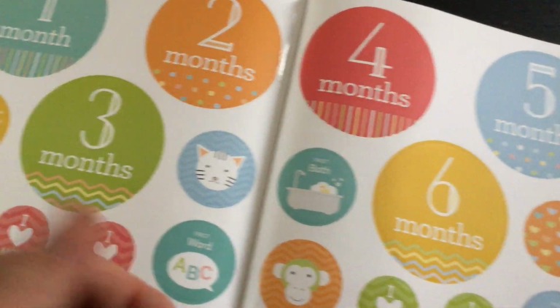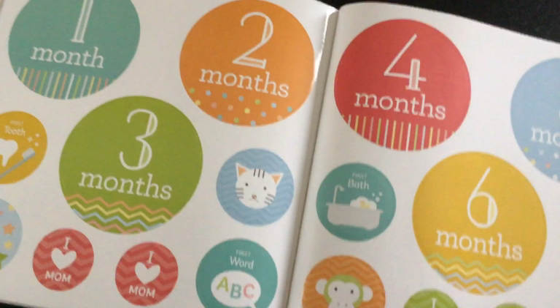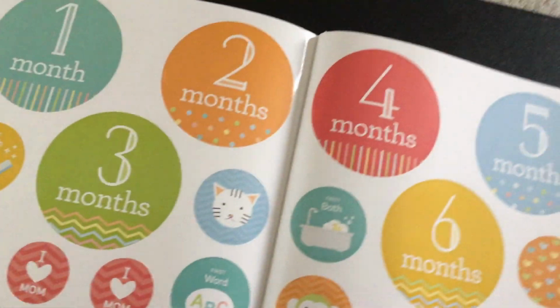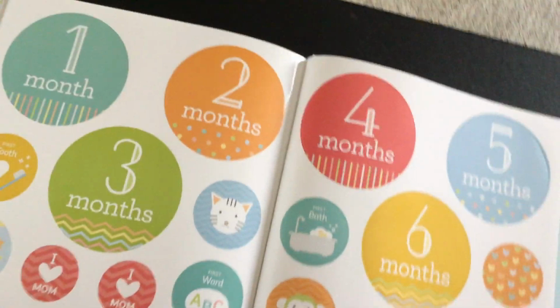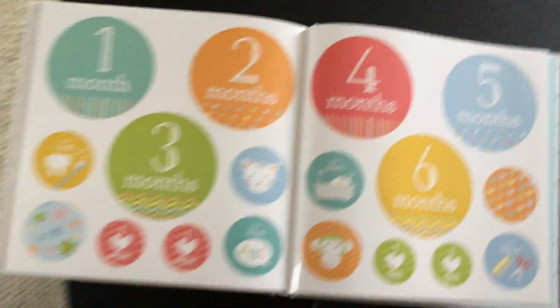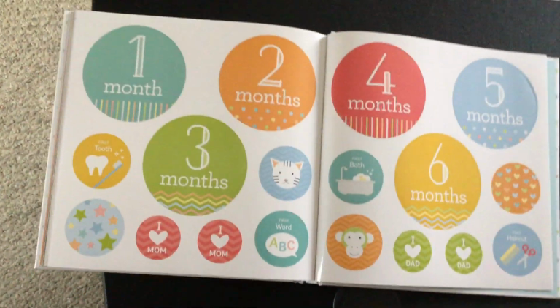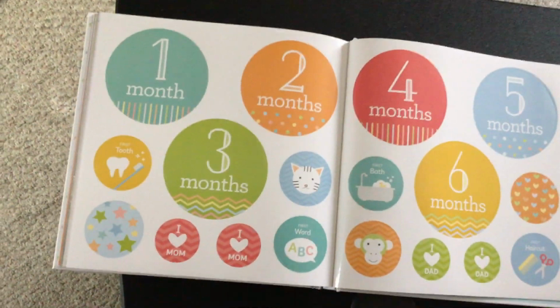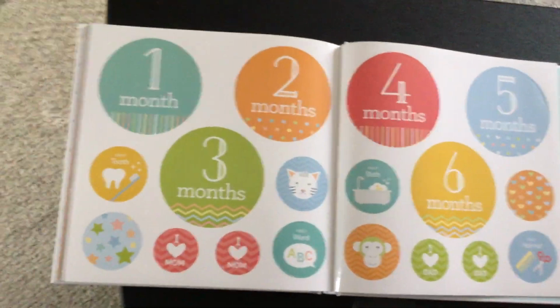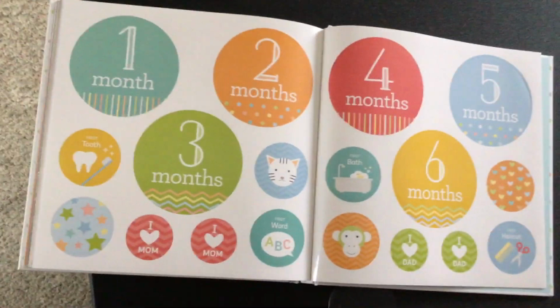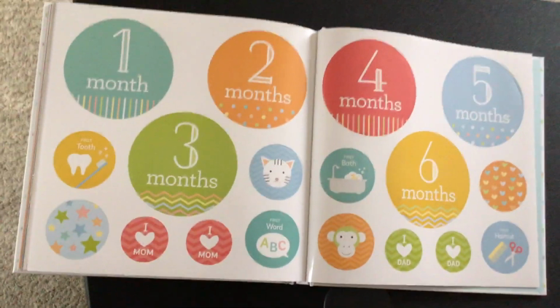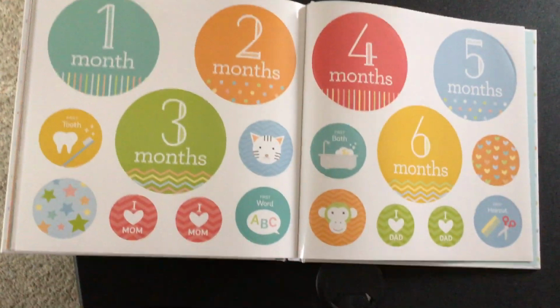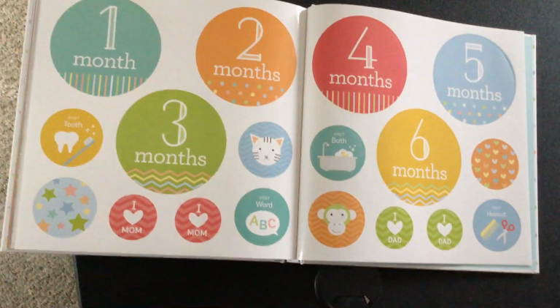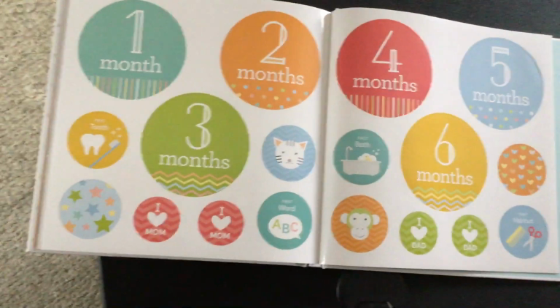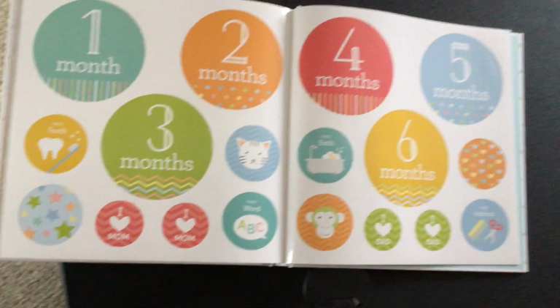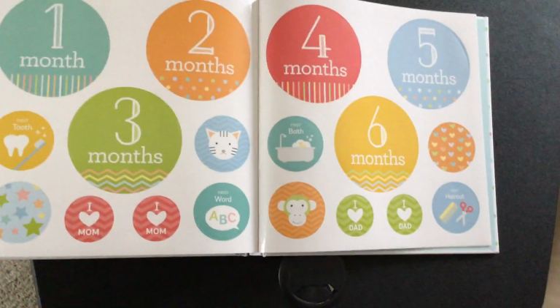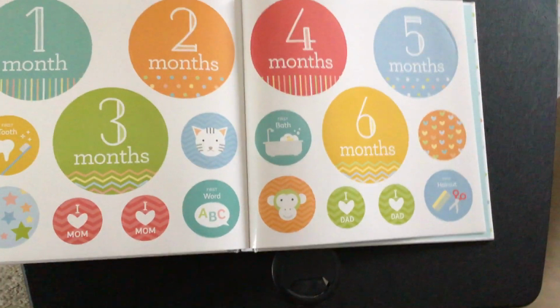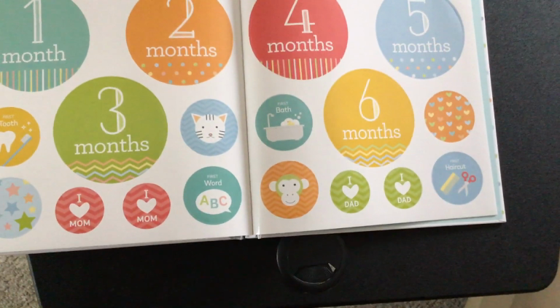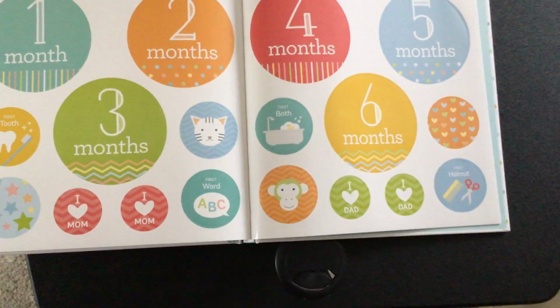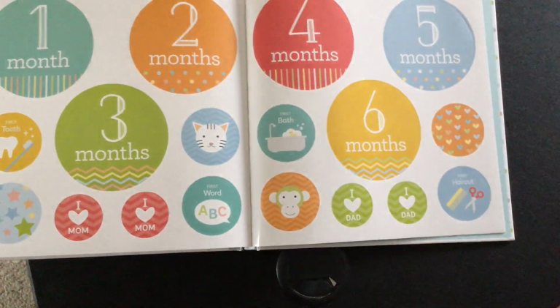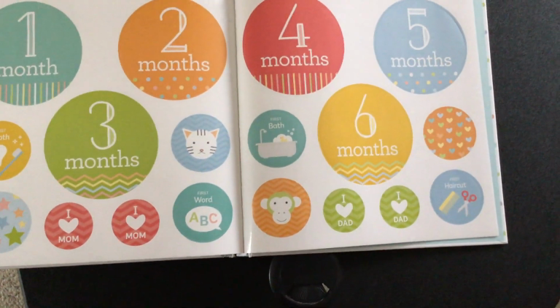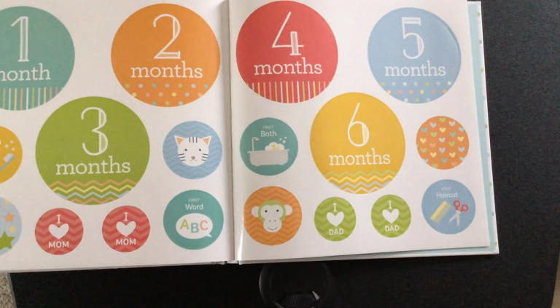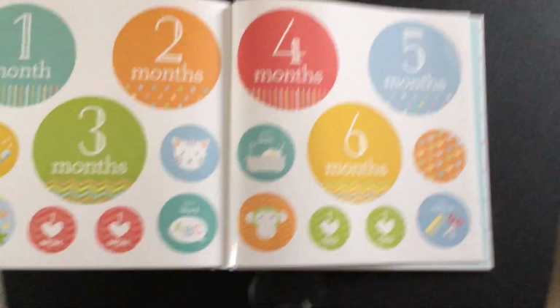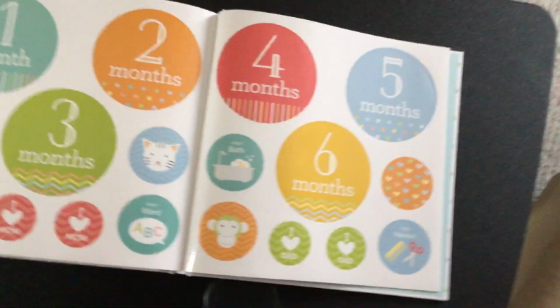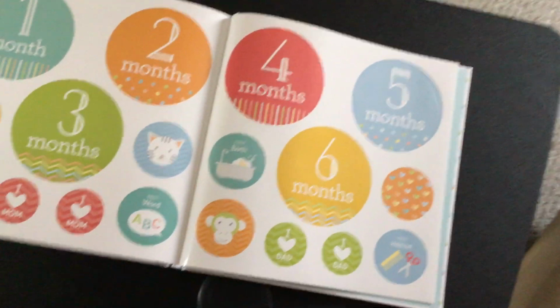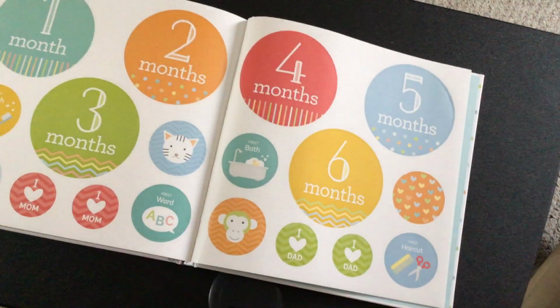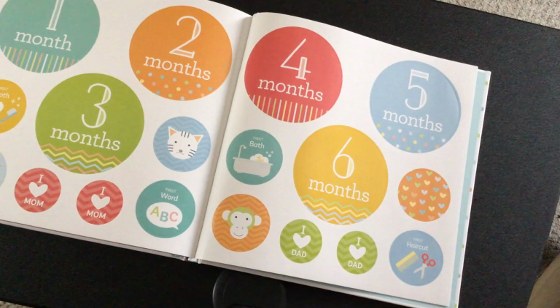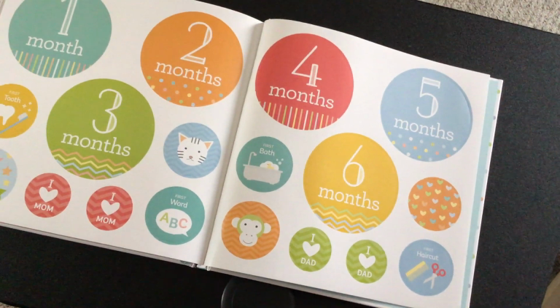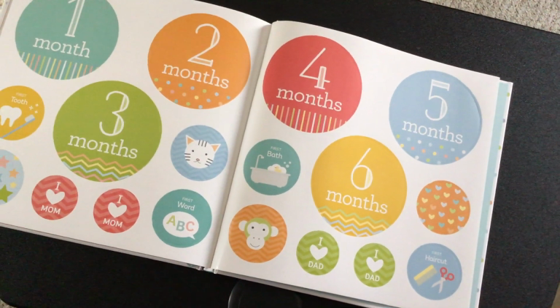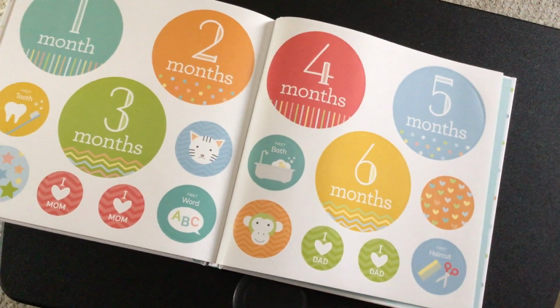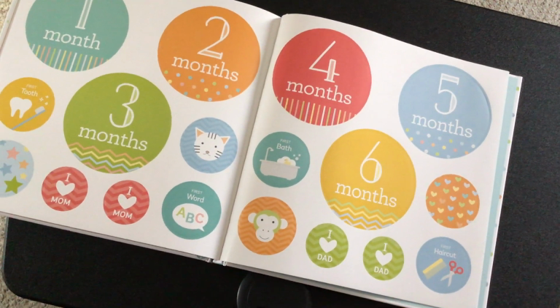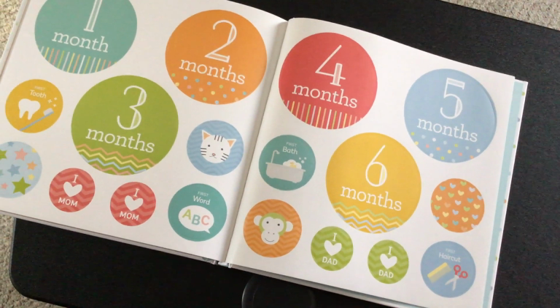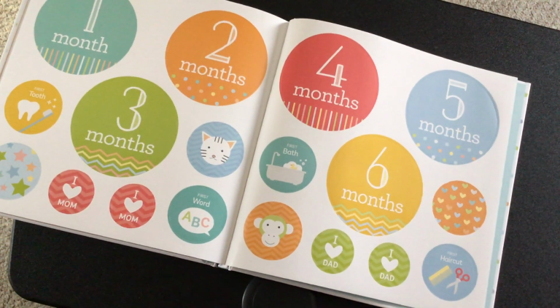And stickers — if you want to take those milestone pictures, you can see here are some stickers that you can put on a onesie or wherever you want. Cute. First haircut. Anyway, if you have a chance, check out the rest of the post. I'm sorry this video is so wiggly.